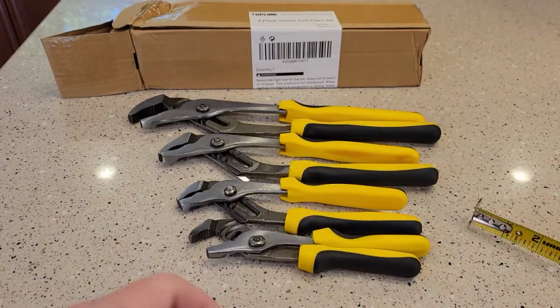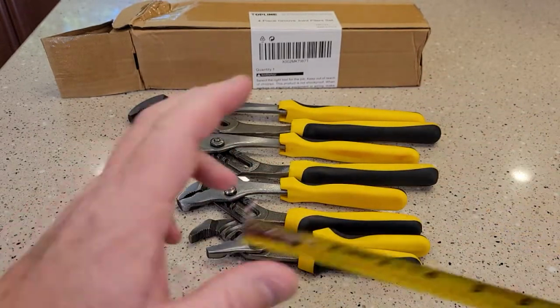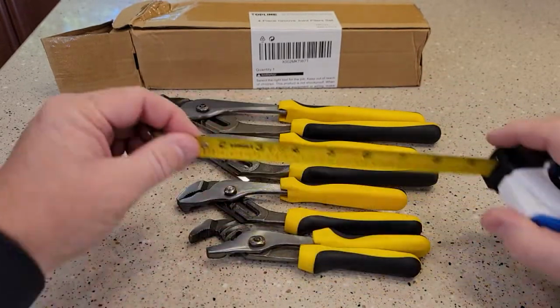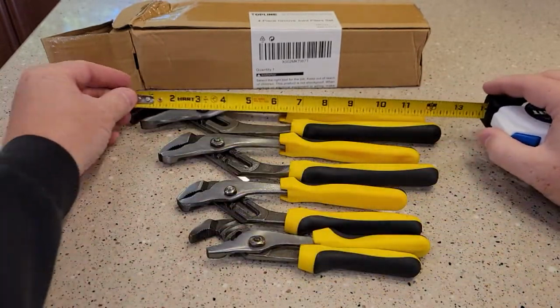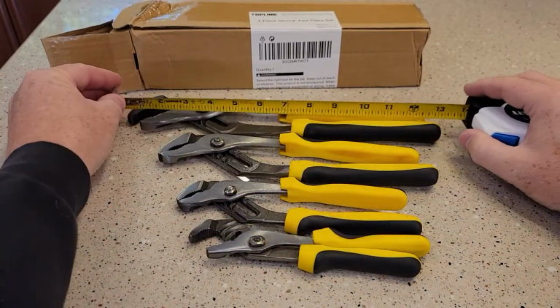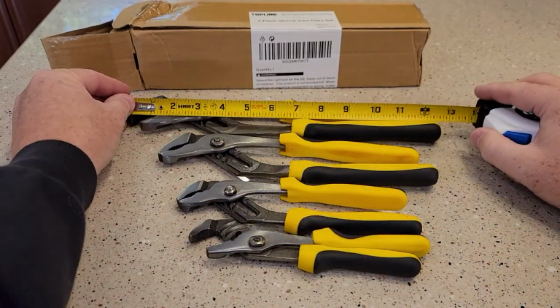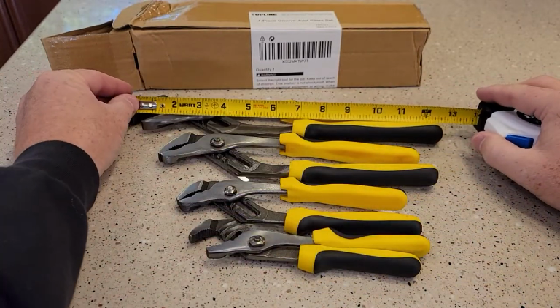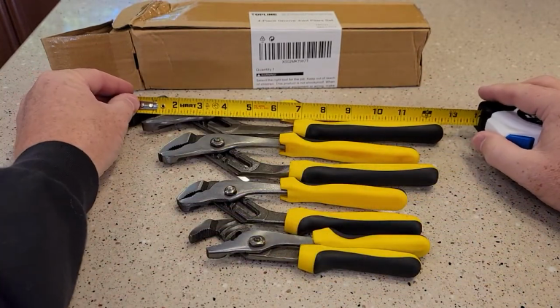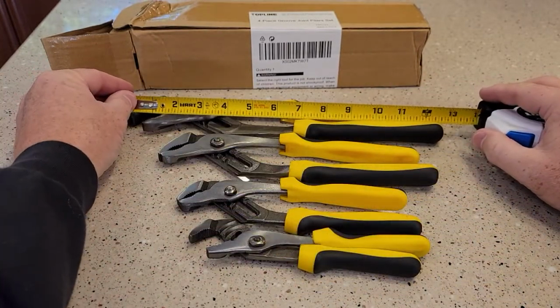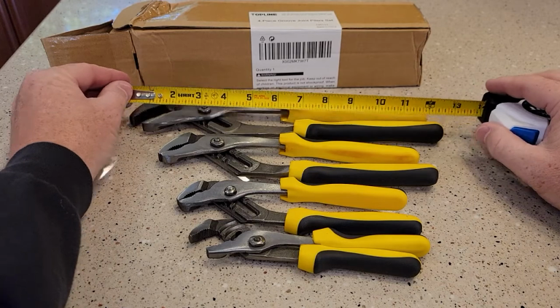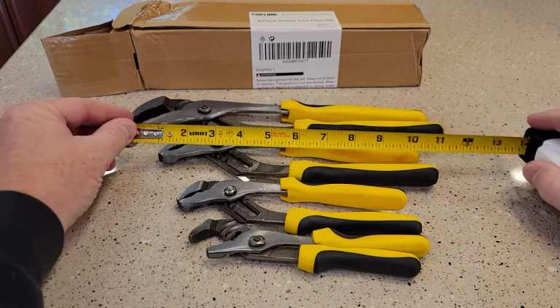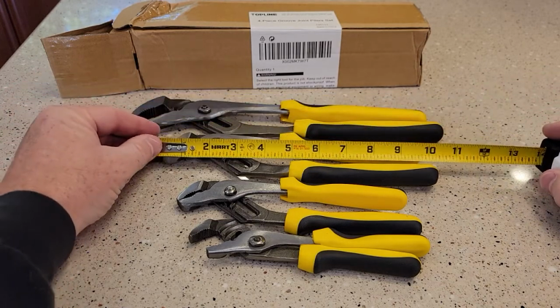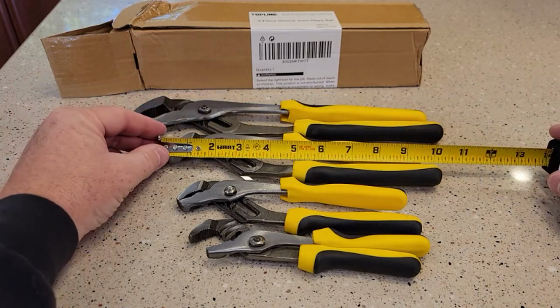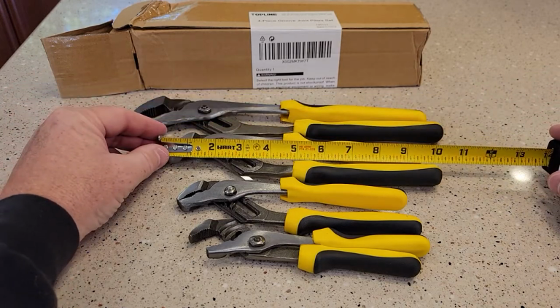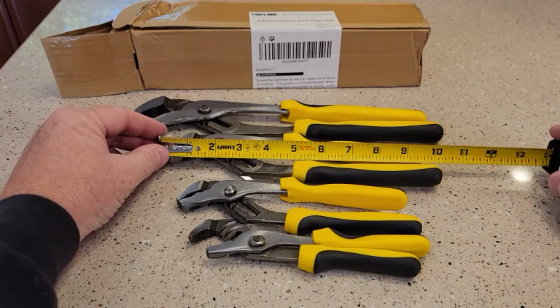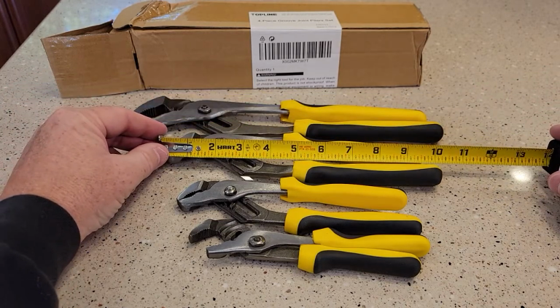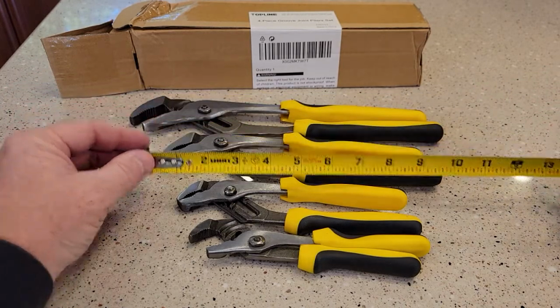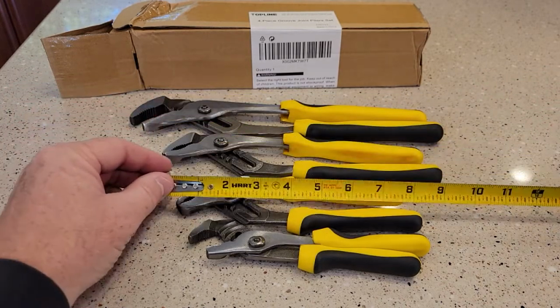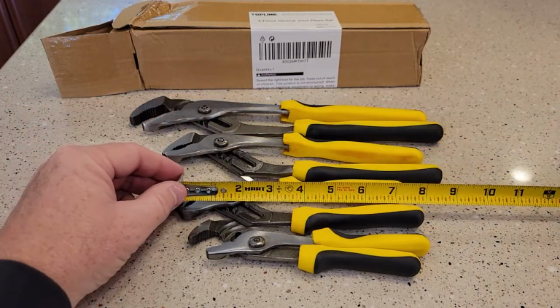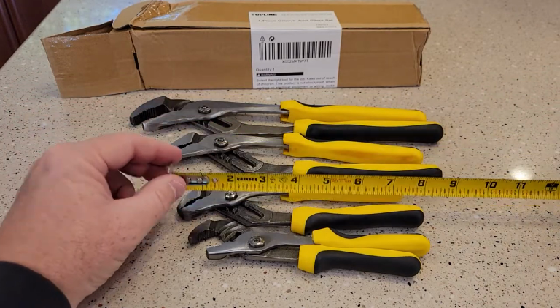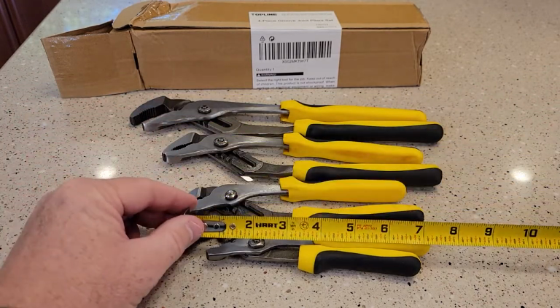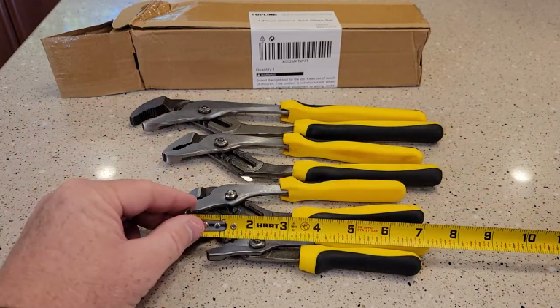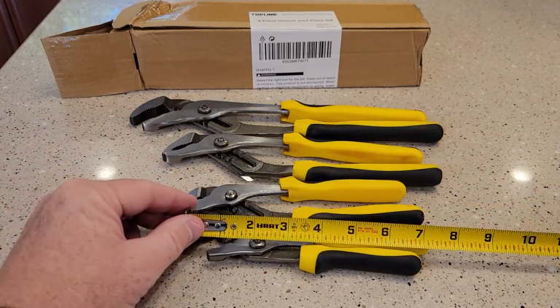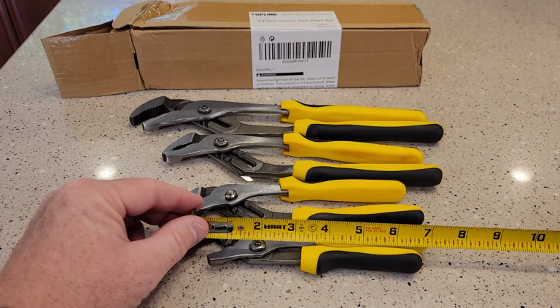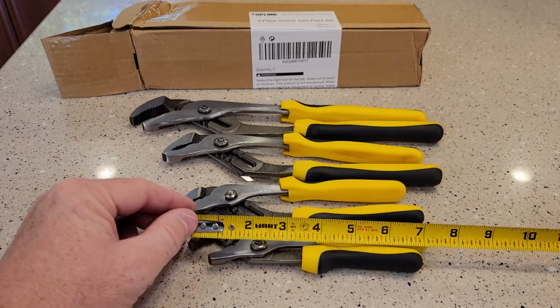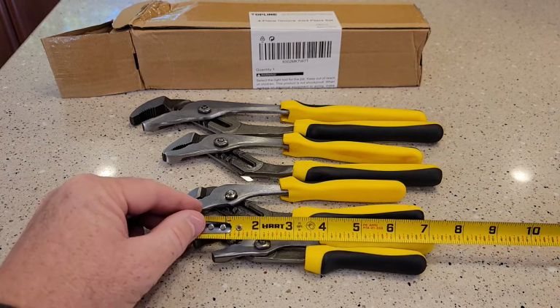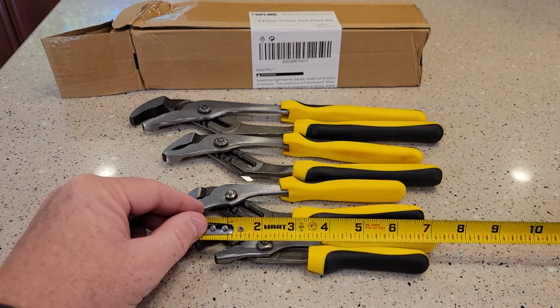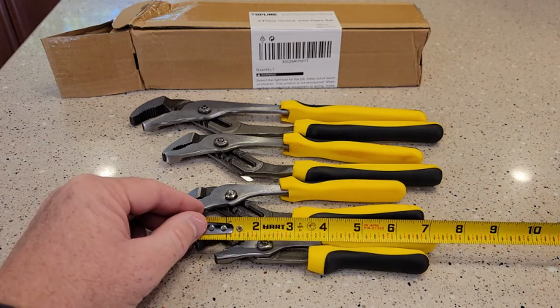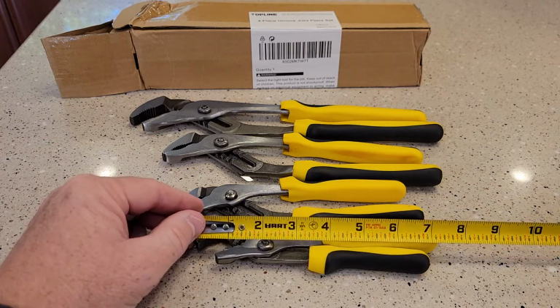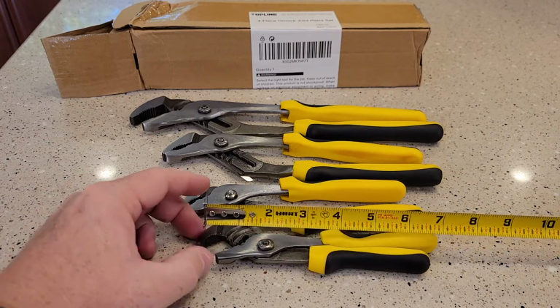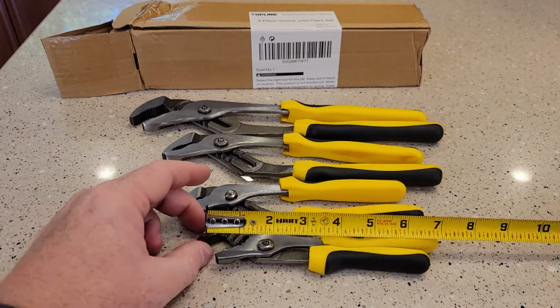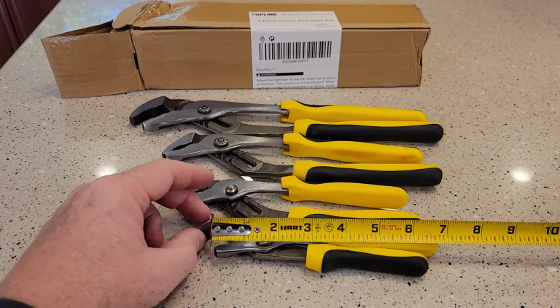So again, this is the 12-inch — yeah, it's a little over 12 inches. The 10-inch, 8-inch, and the 6-inch, which is about 7 inches.